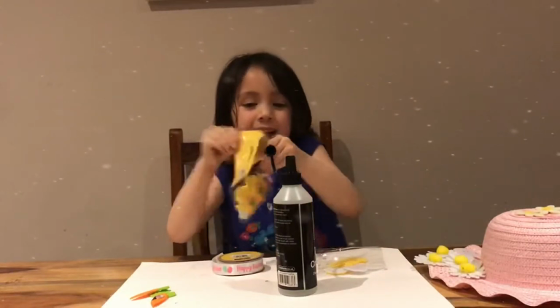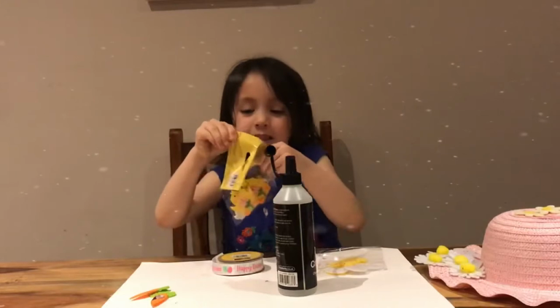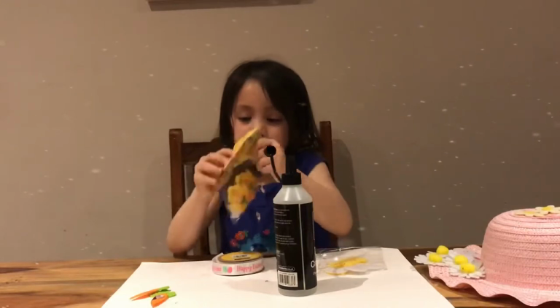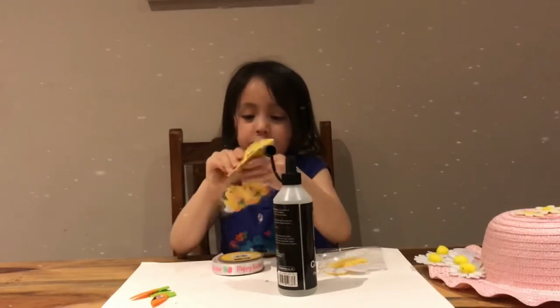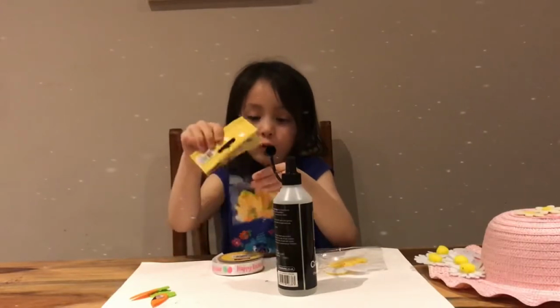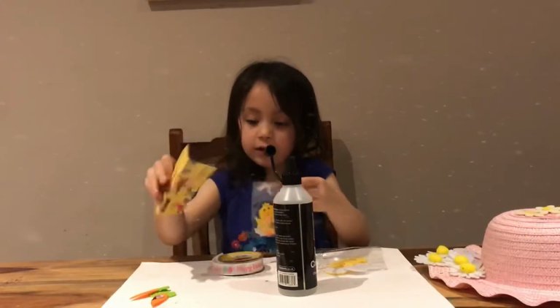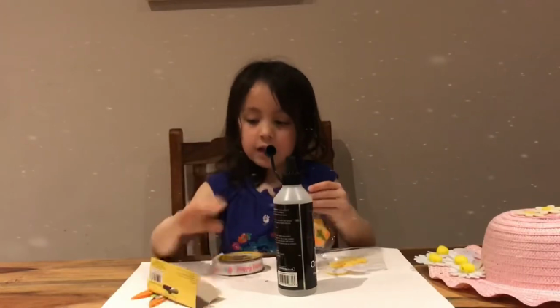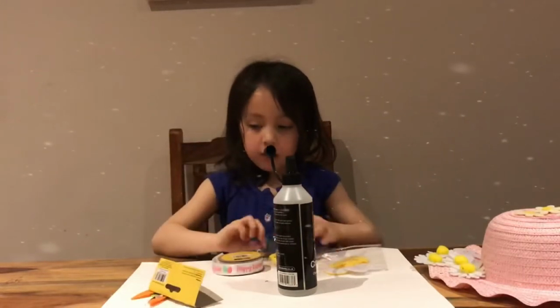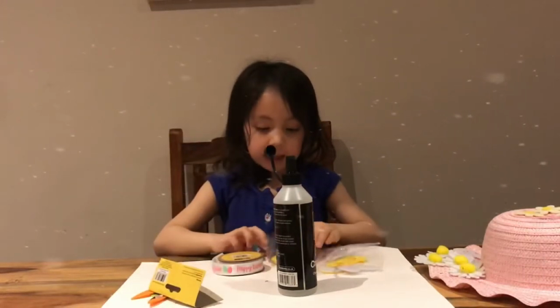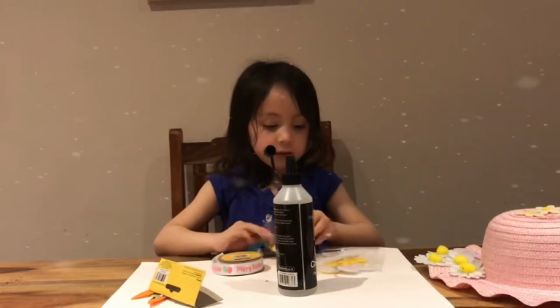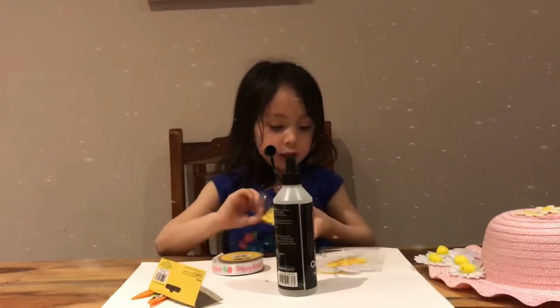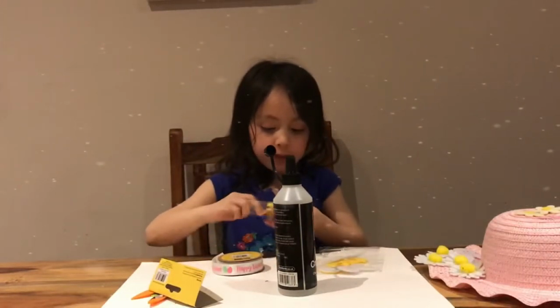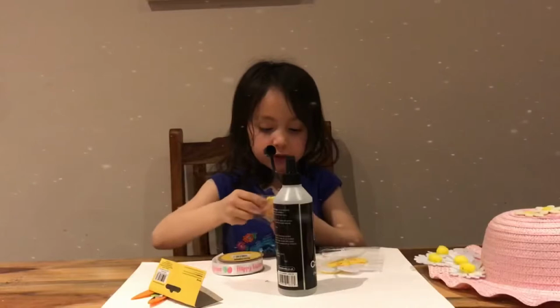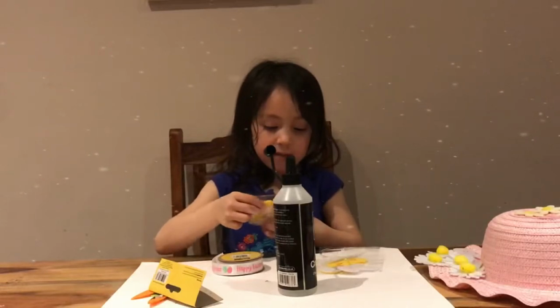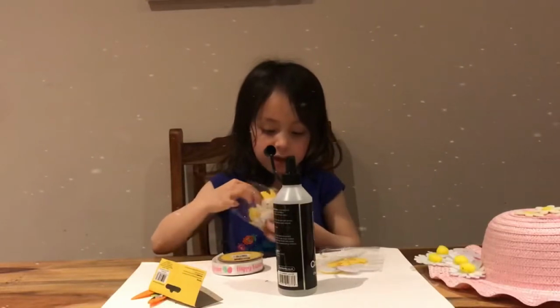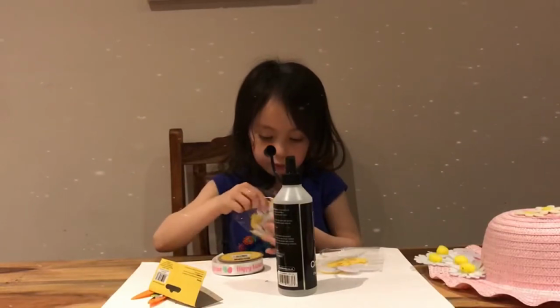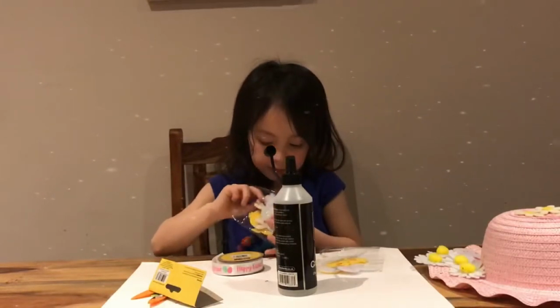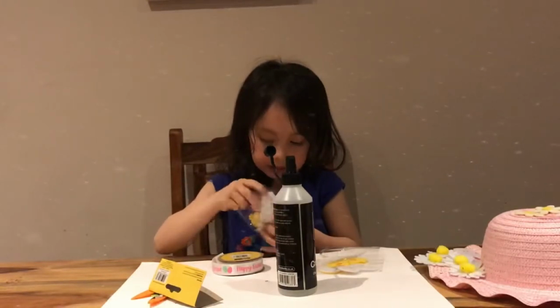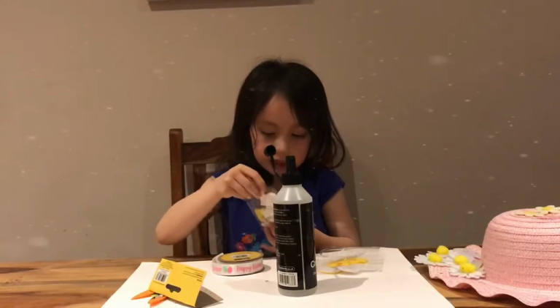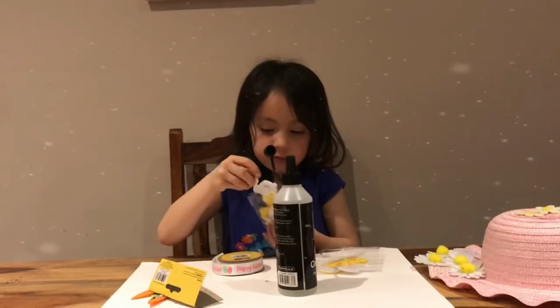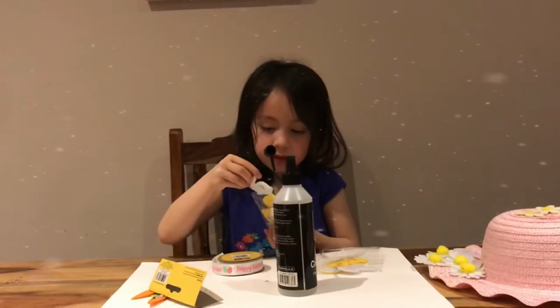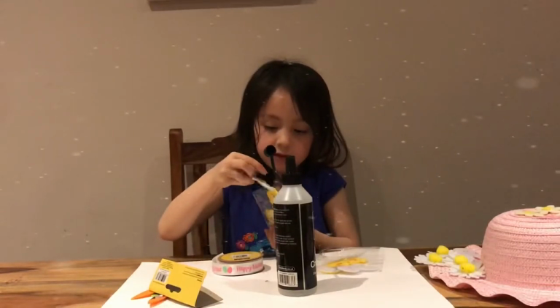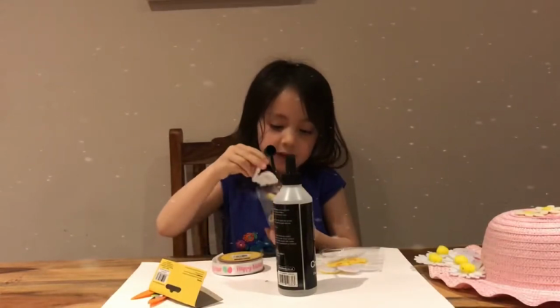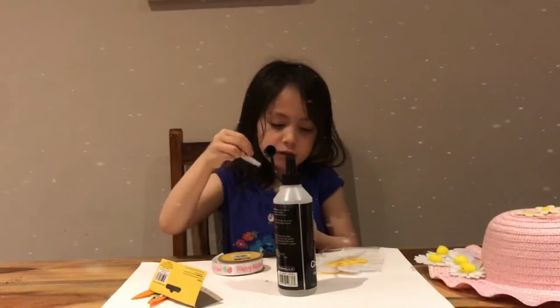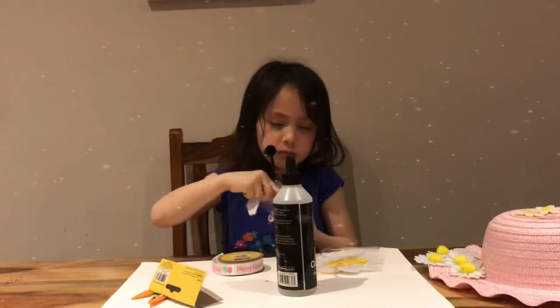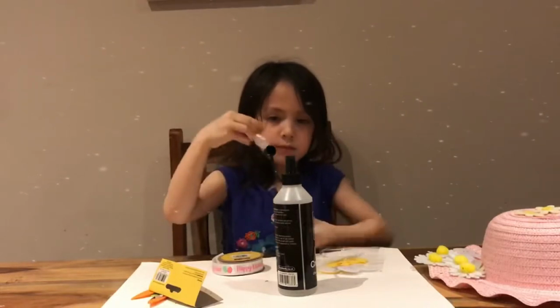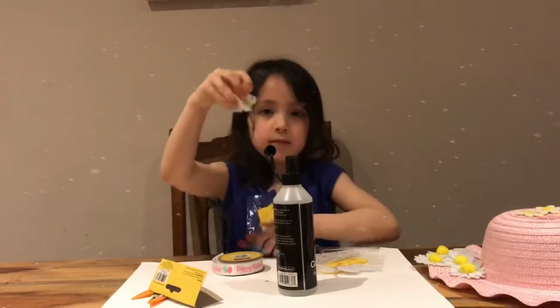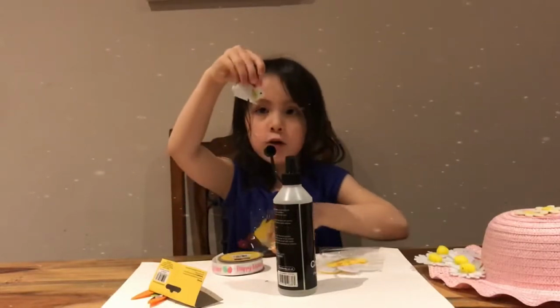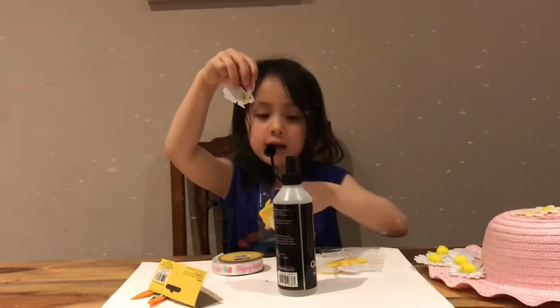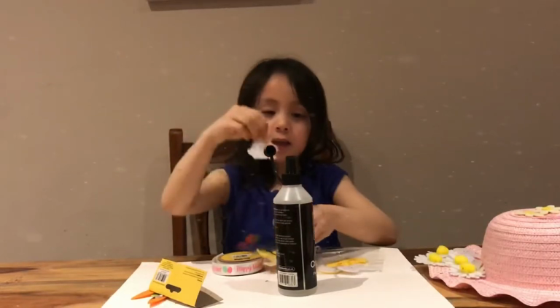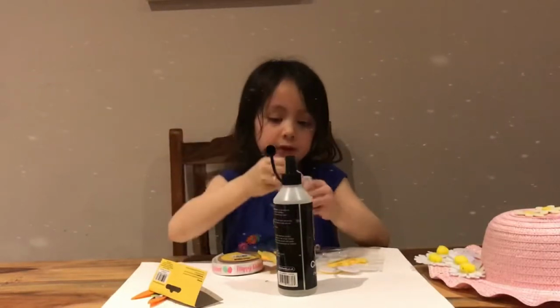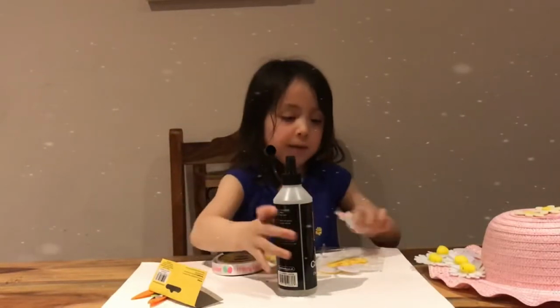This thing is super cool. Do you want to put some rabbits like this? Okay, let's put some rabbits.